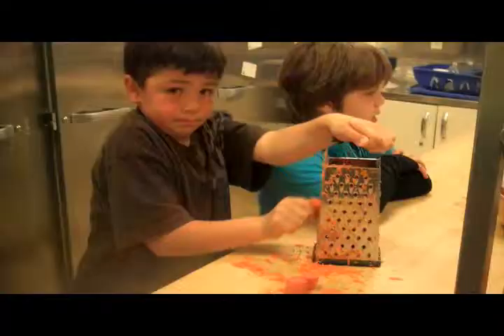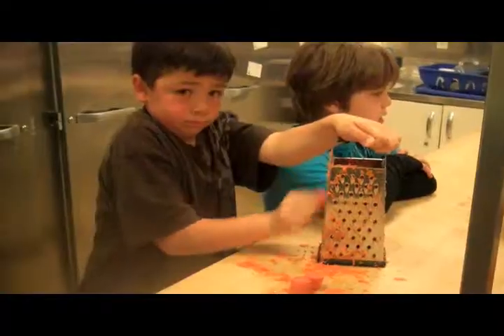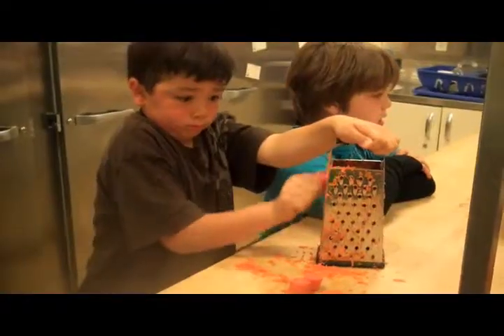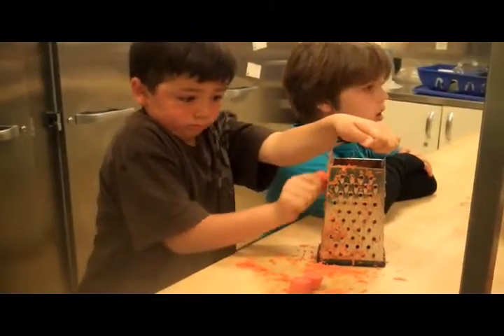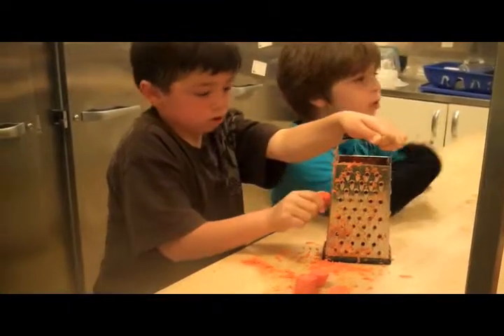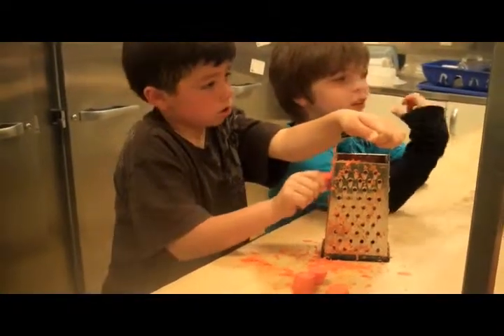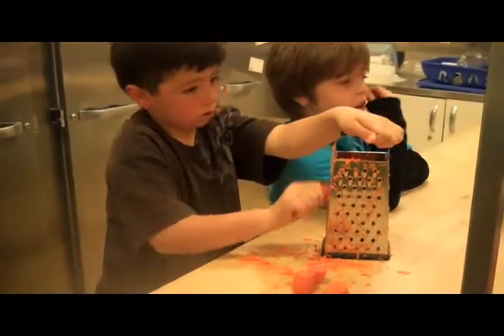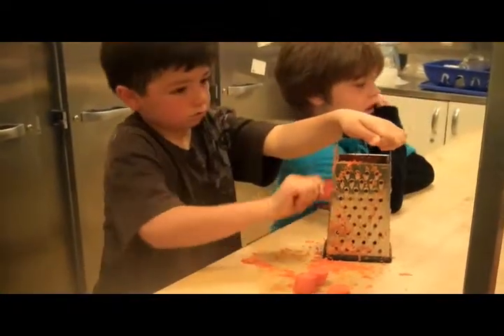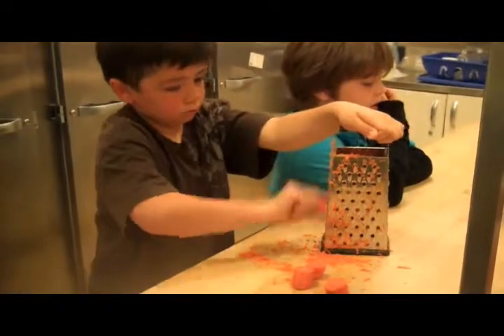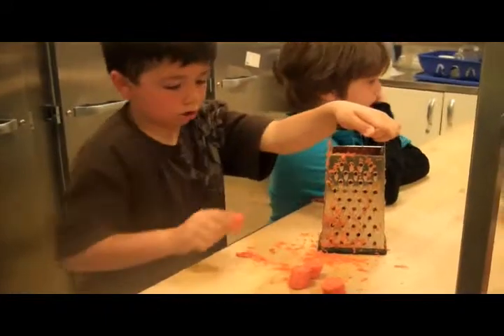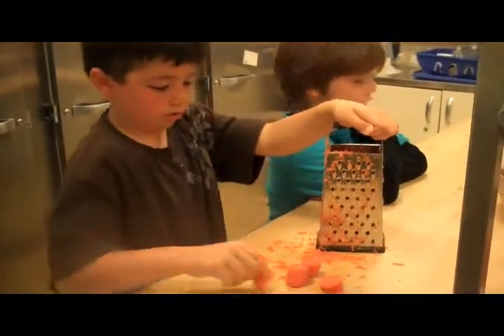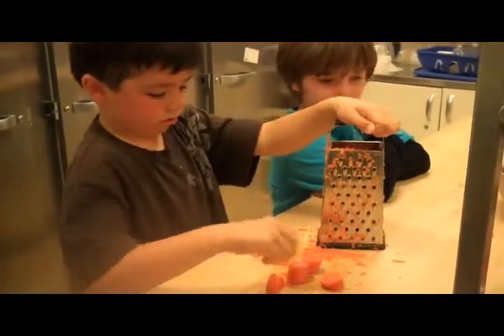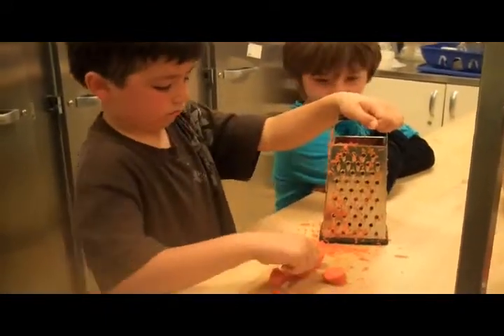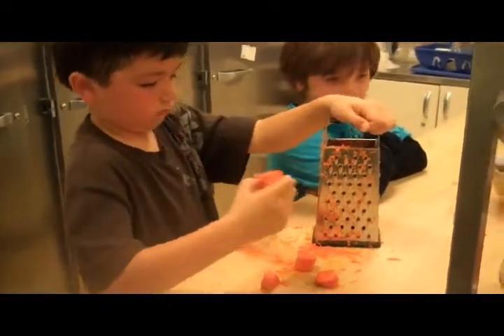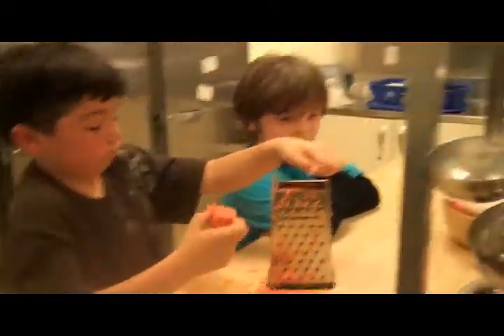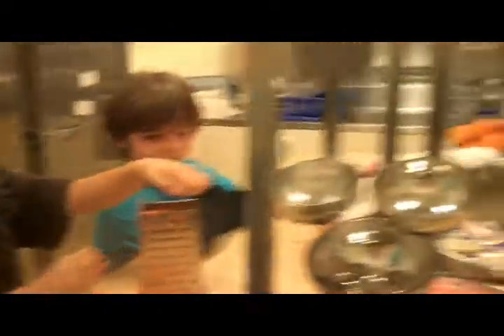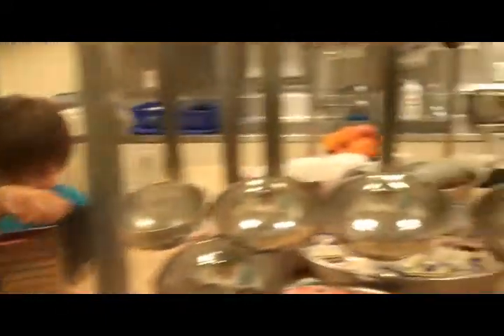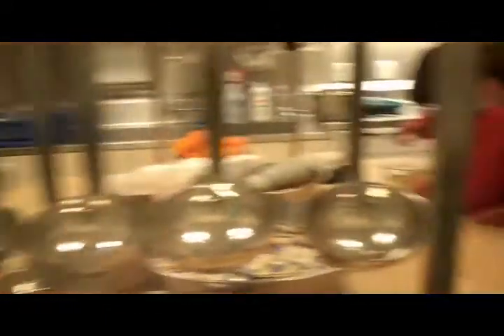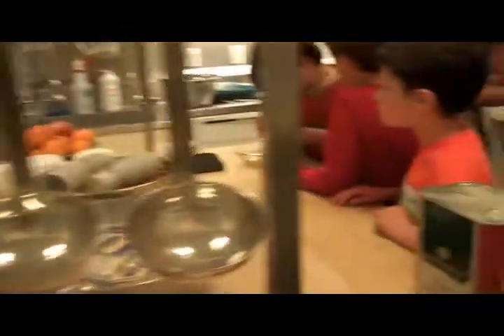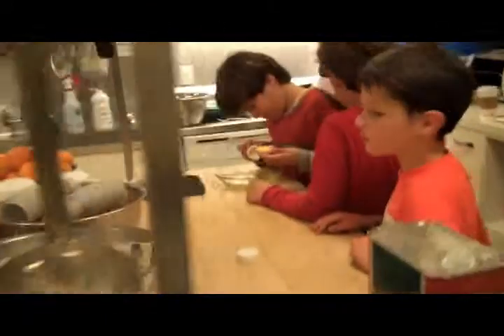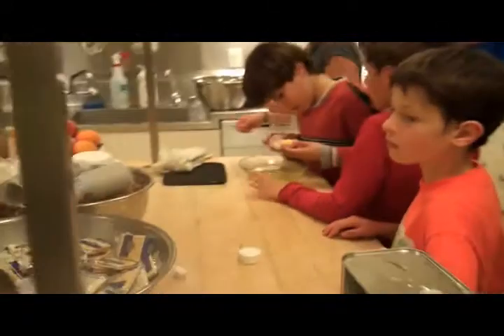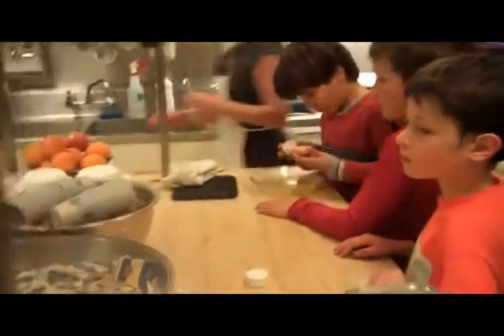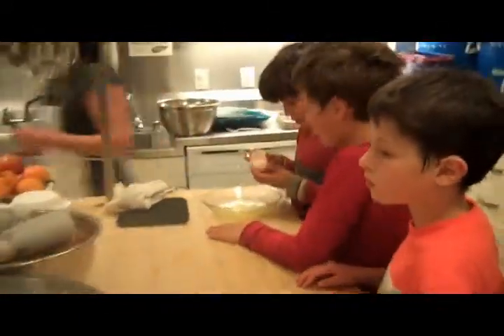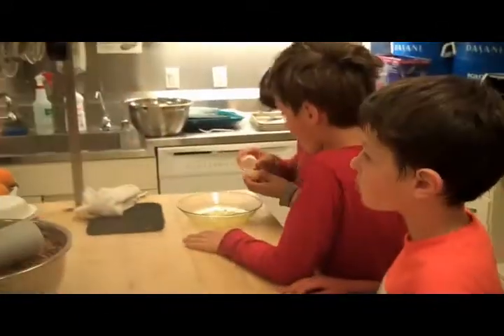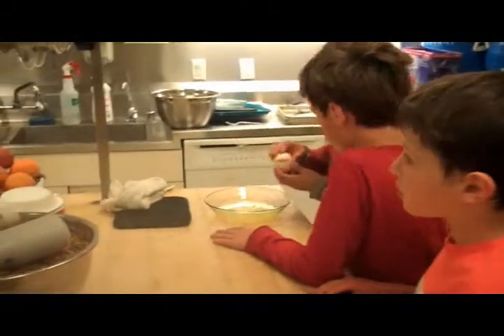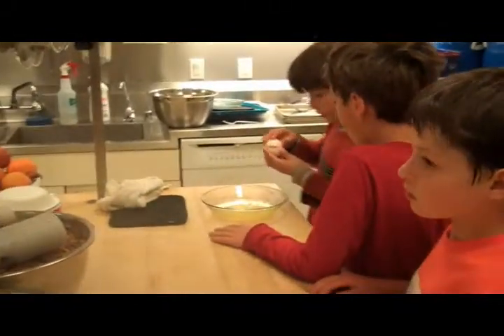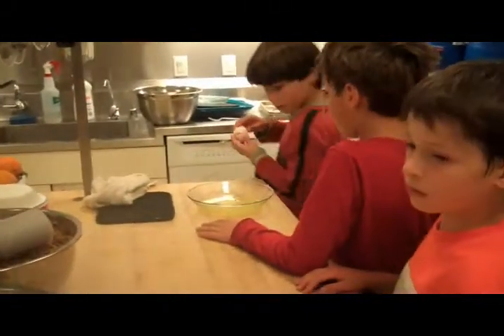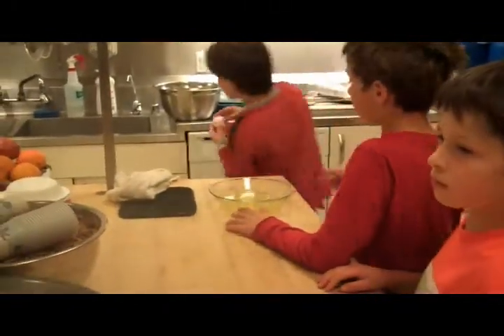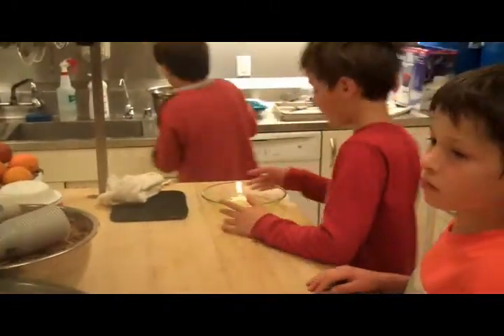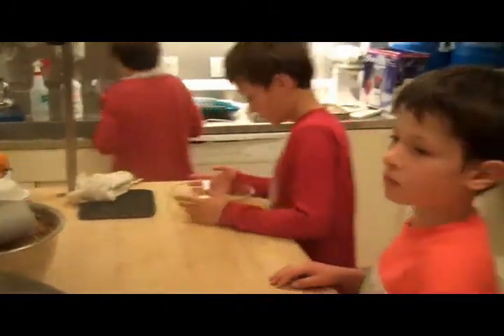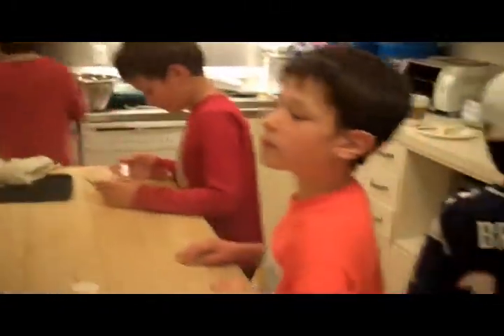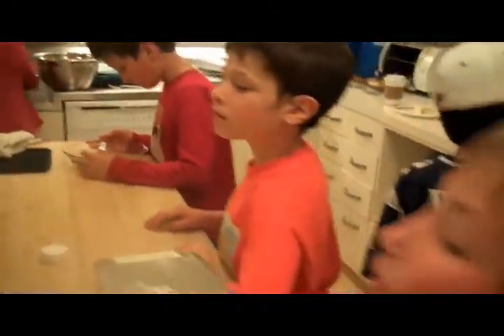Are we done with the carrots? No, we need longer carrots. So why don't we stop with that? Let's collect whatever carrots we have. Not so much. That's fine.